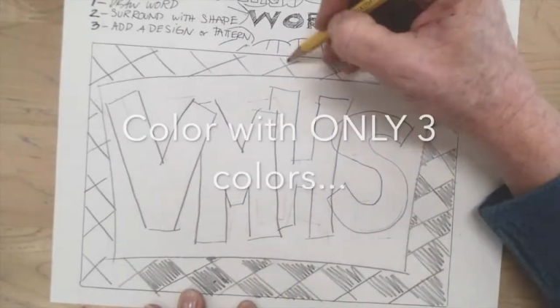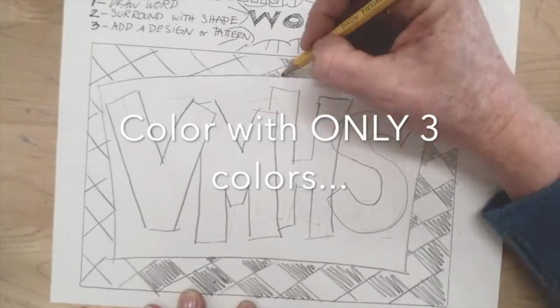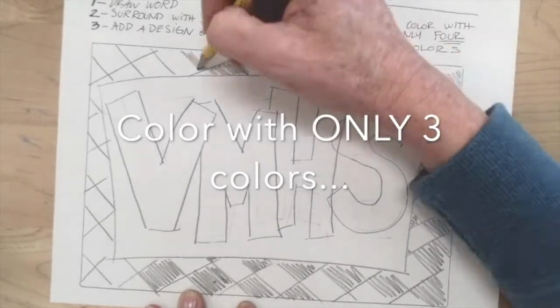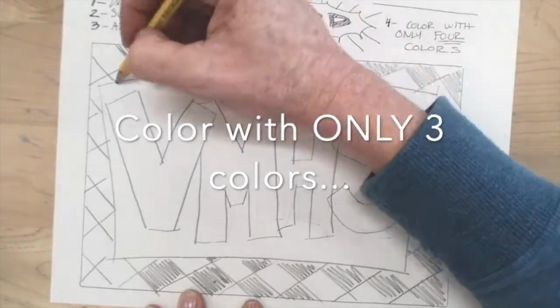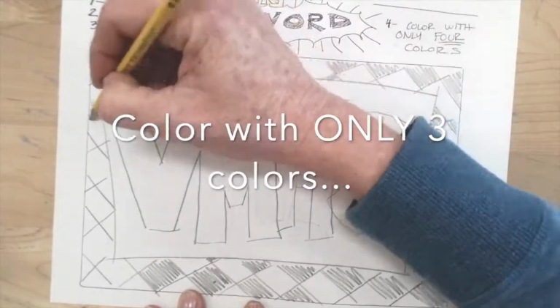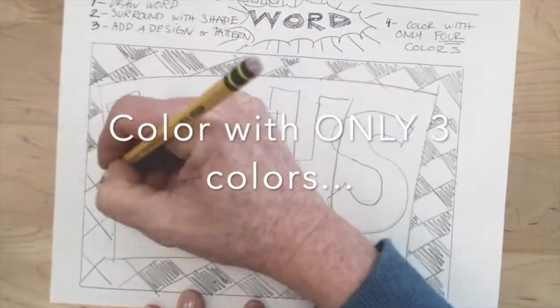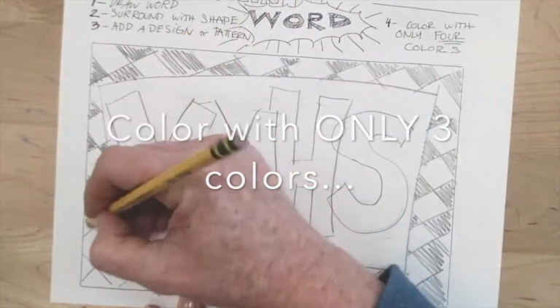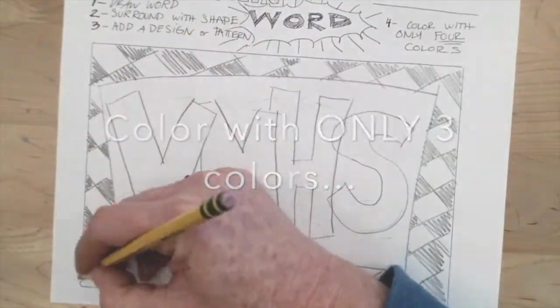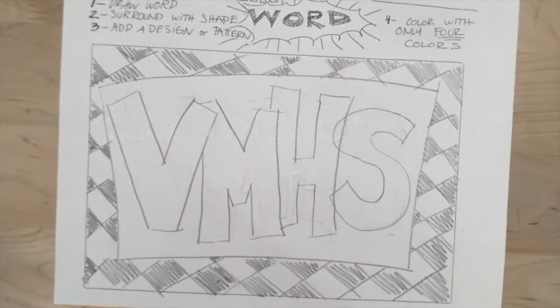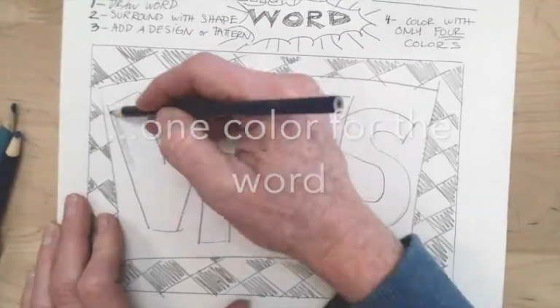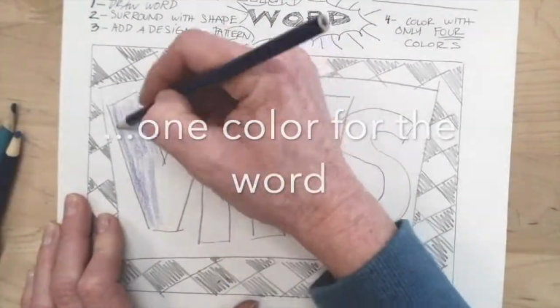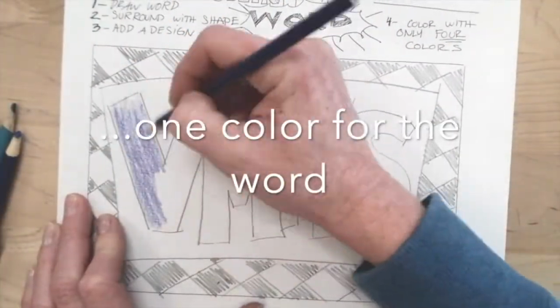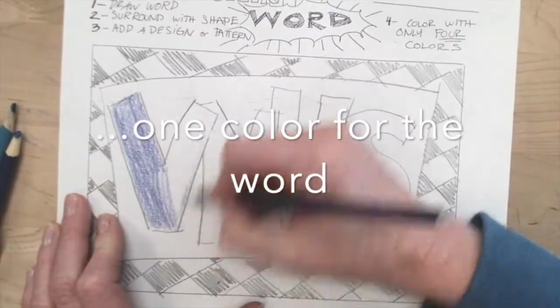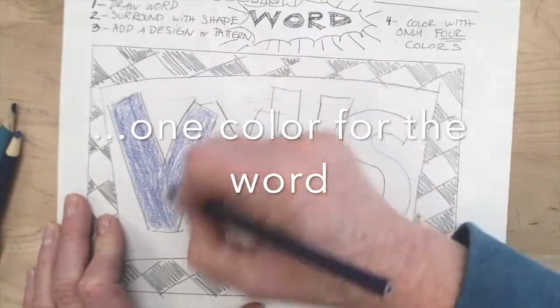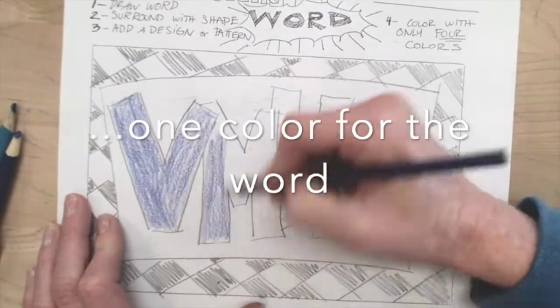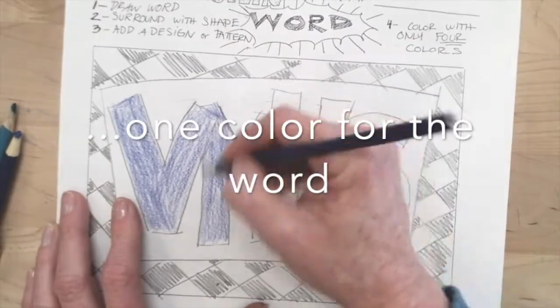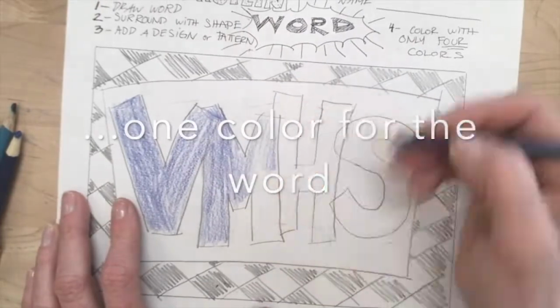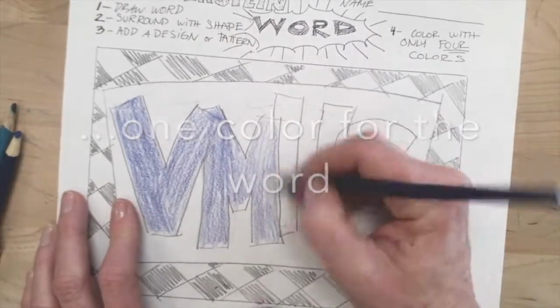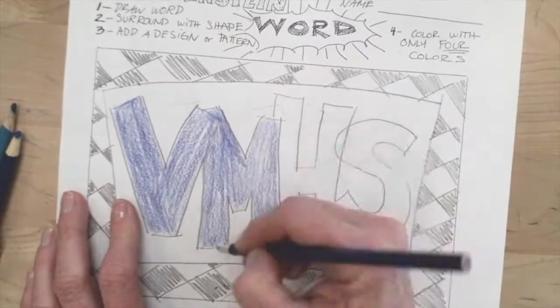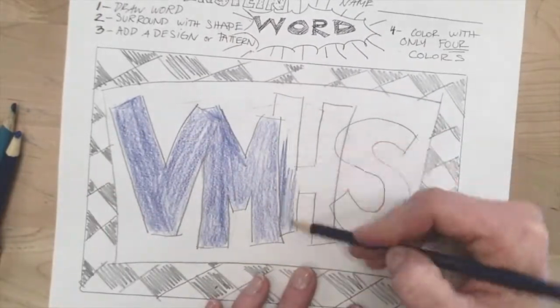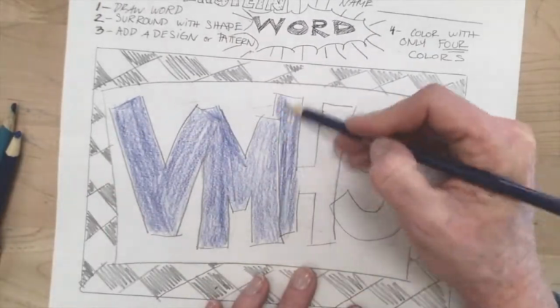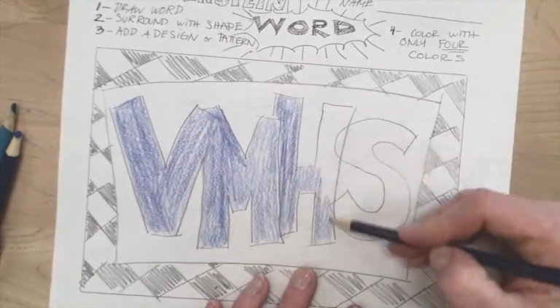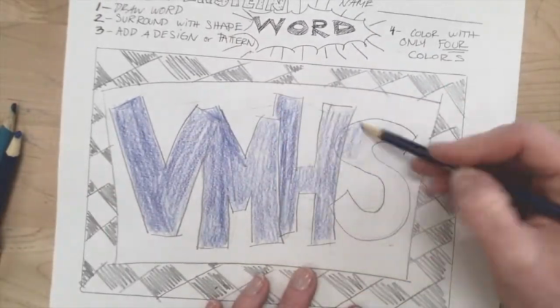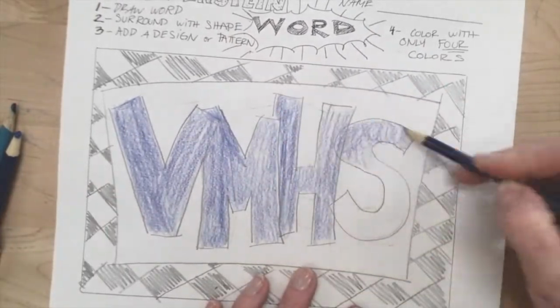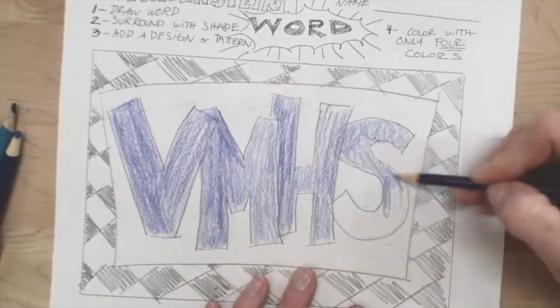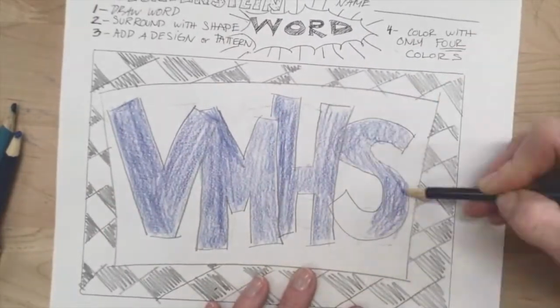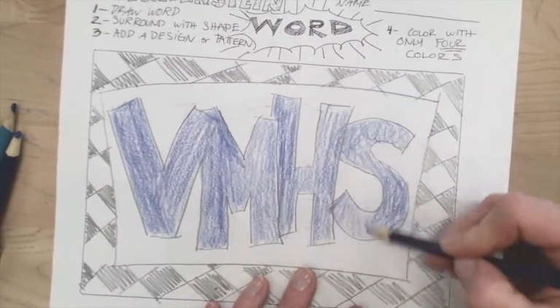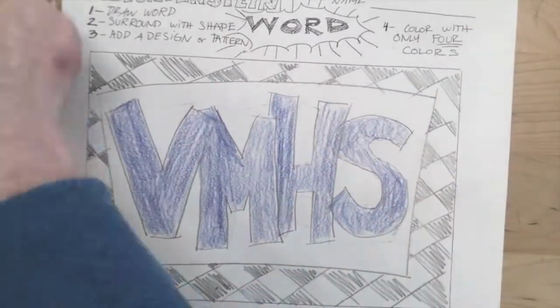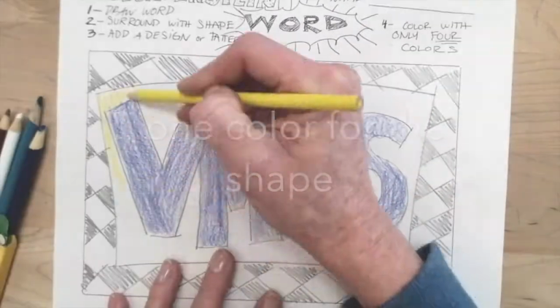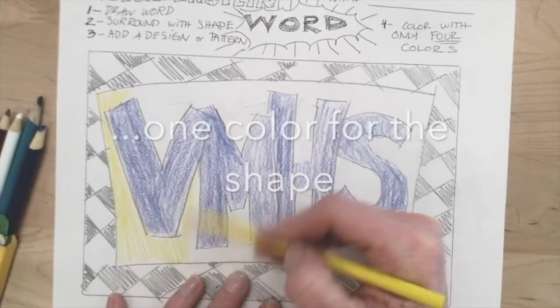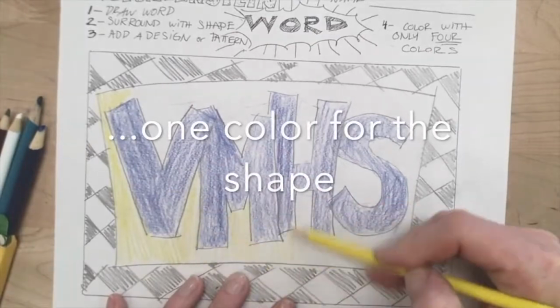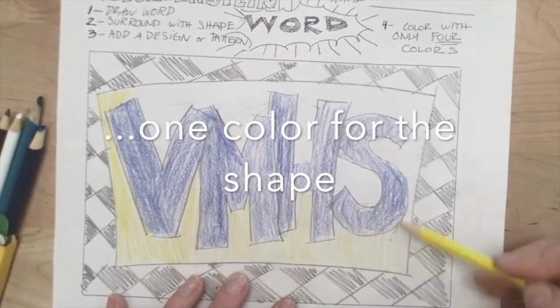Next it's time to color it in. You only get three colors, because that's going to make sense later when we only use three colors to print. One color for the word, one color for the shape, and one color for the pattern in your background.